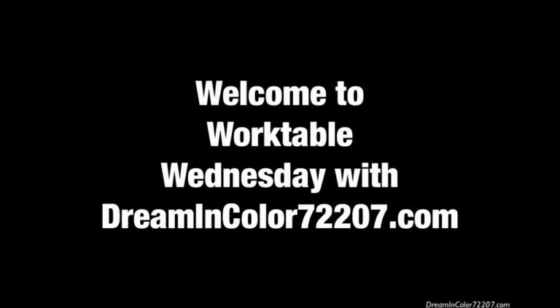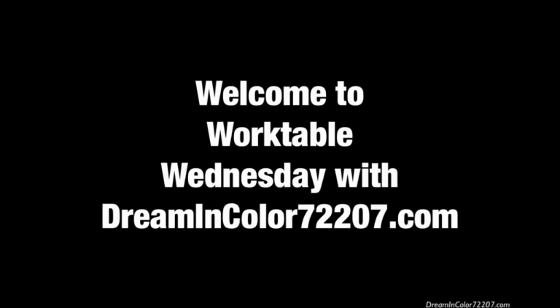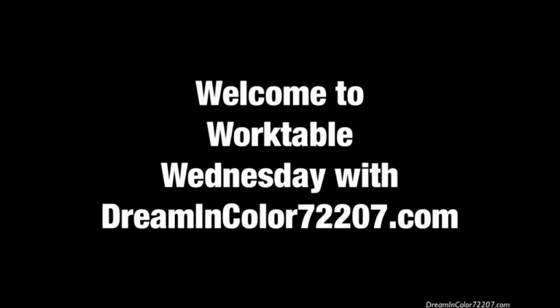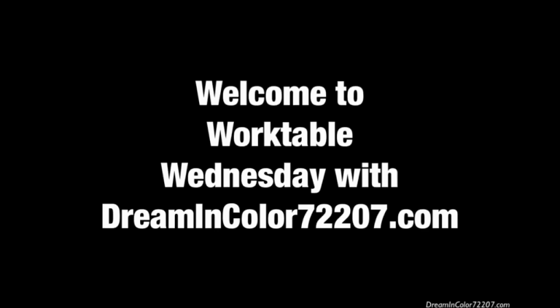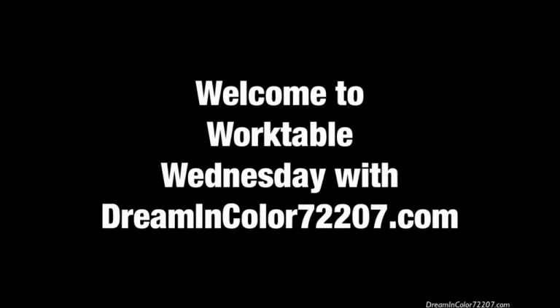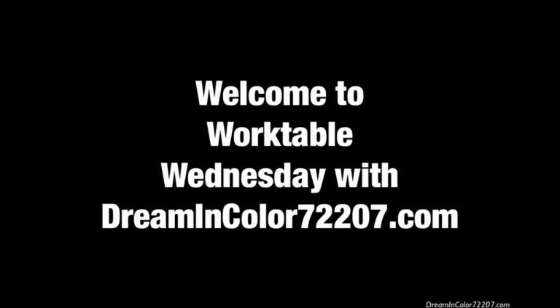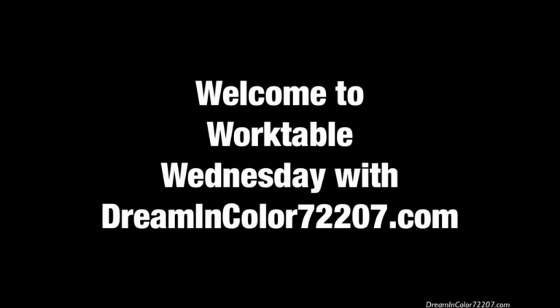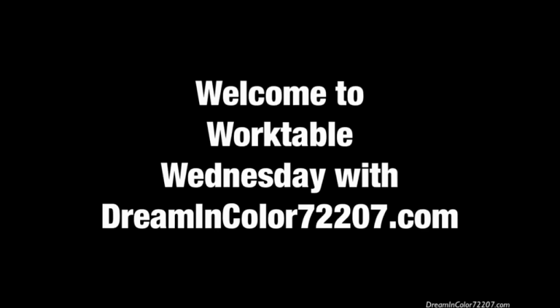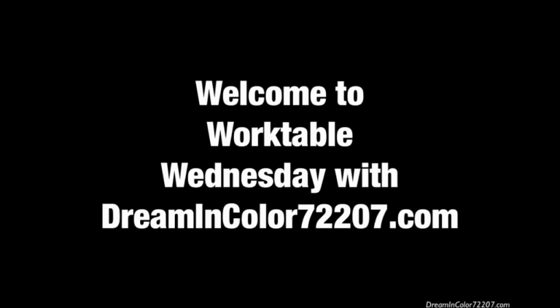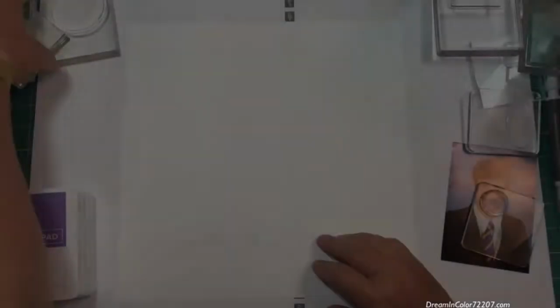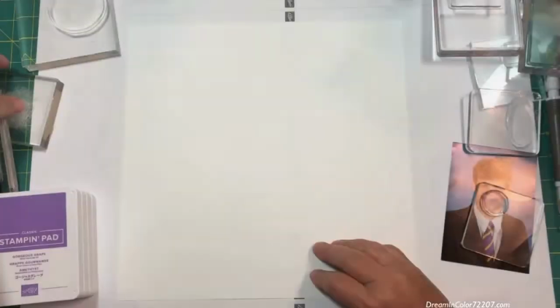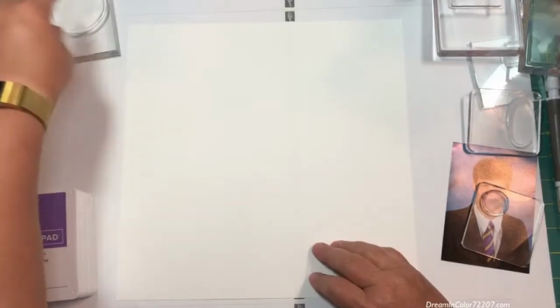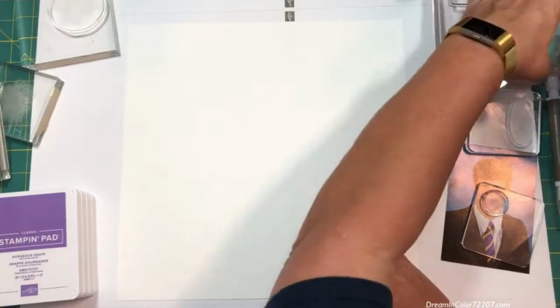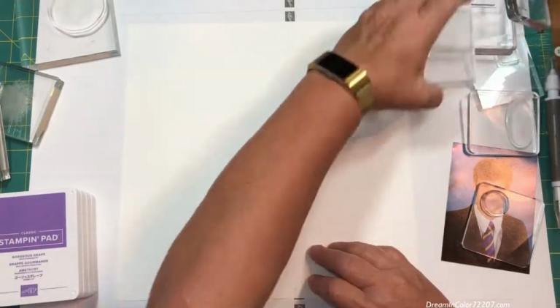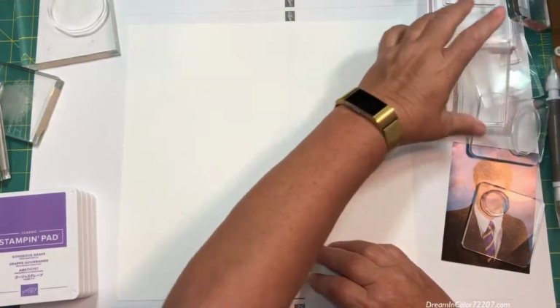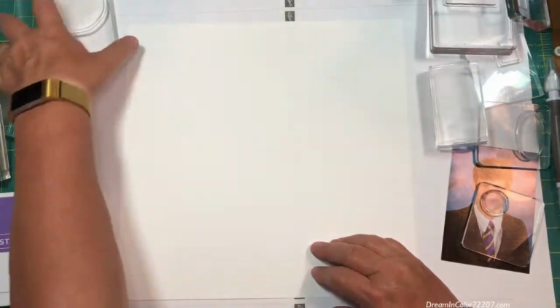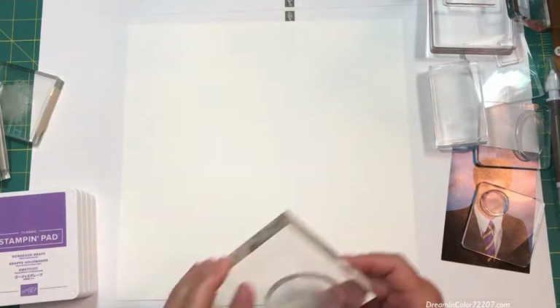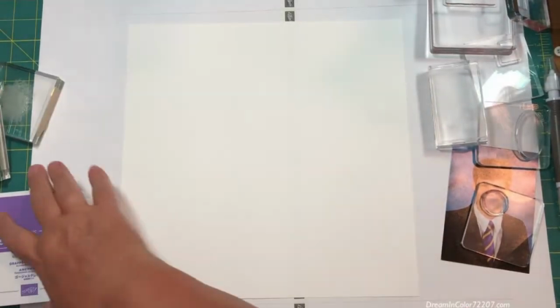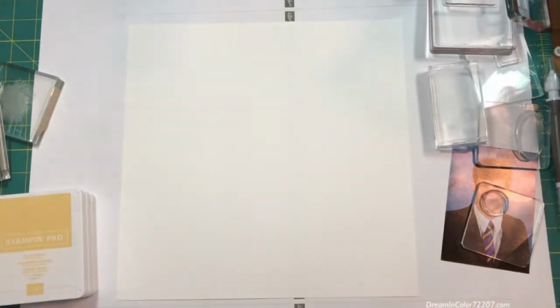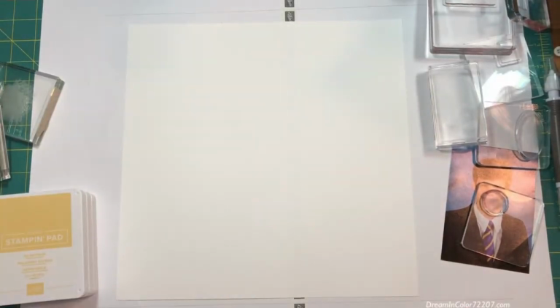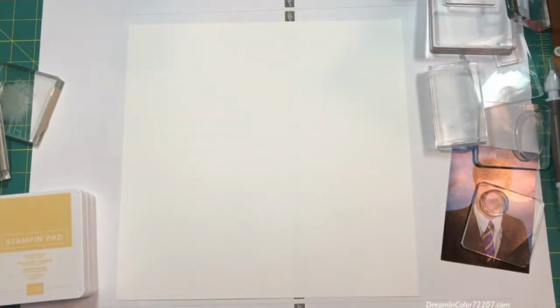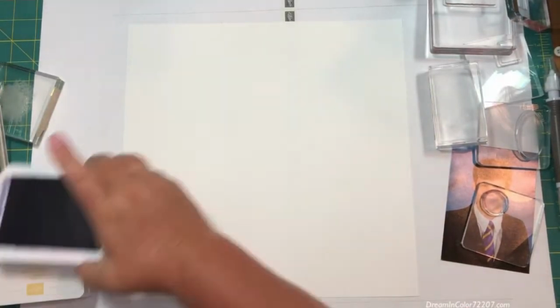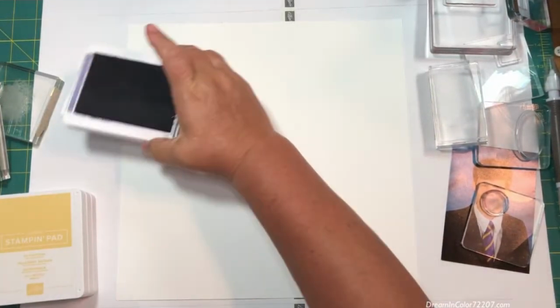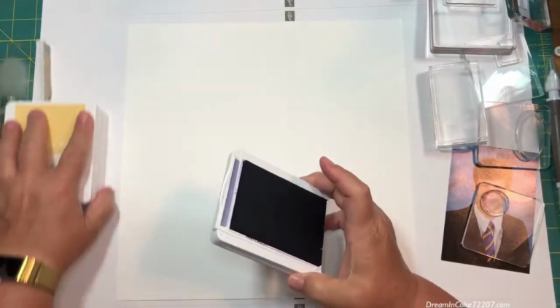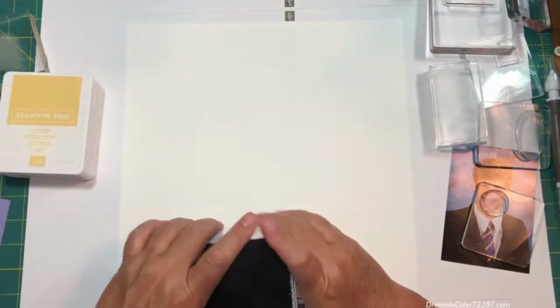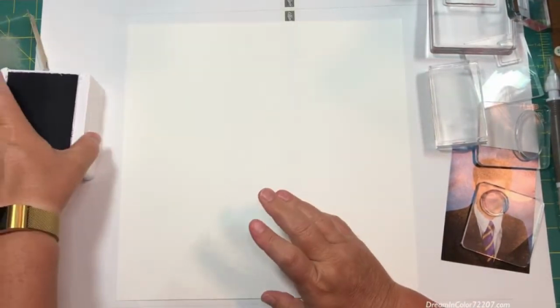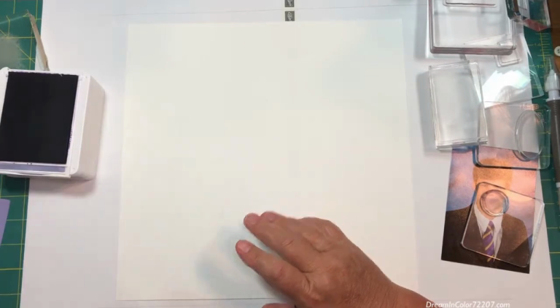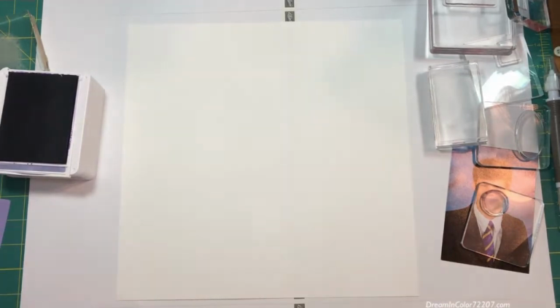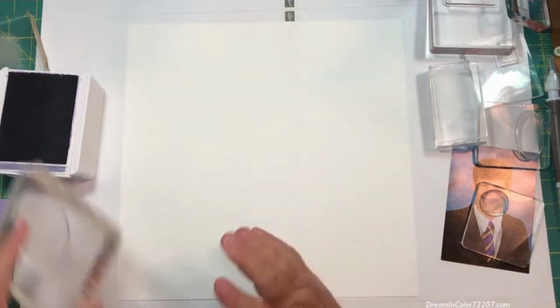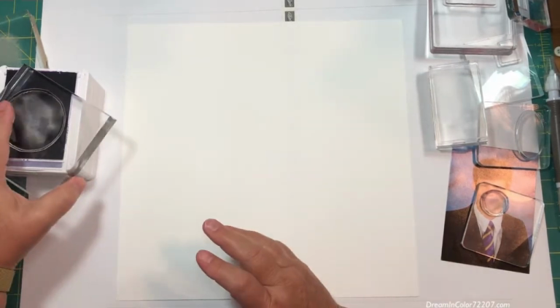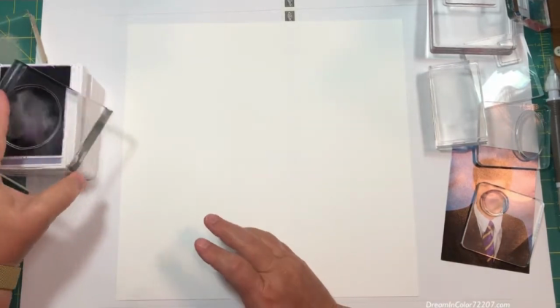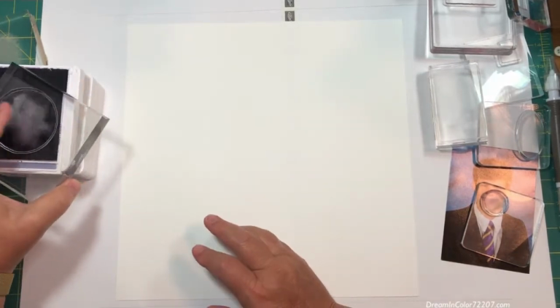Welcome to Work Table Wednesday with DreaminColor72207.com. Today we're going to be making a scrapbook page and we're going to be working with Gorgeous Grape, Highland Heather, So Saffron, and Daffodil Delight.